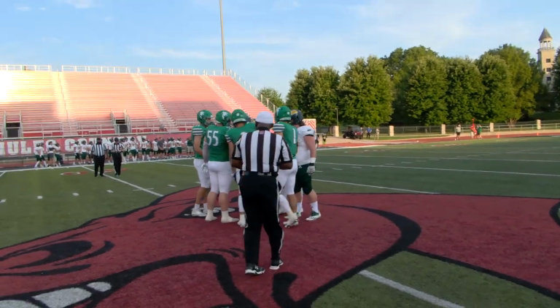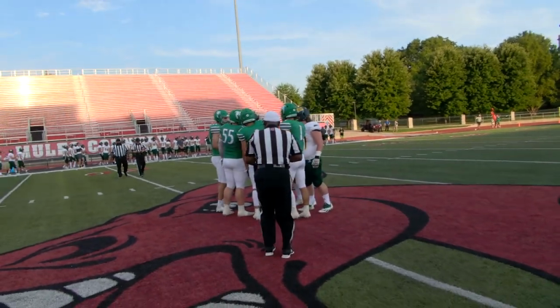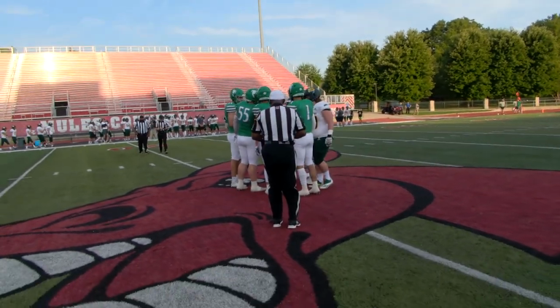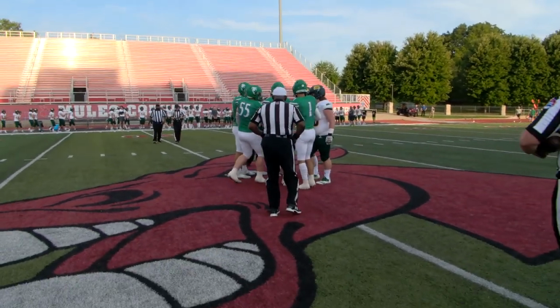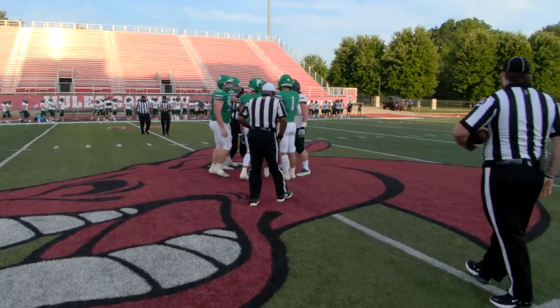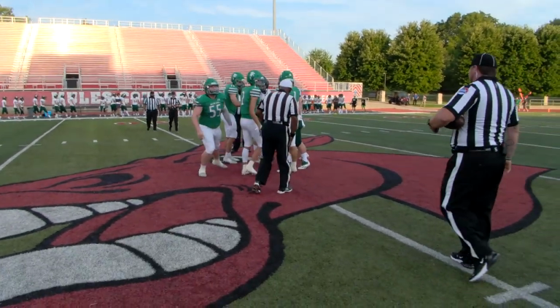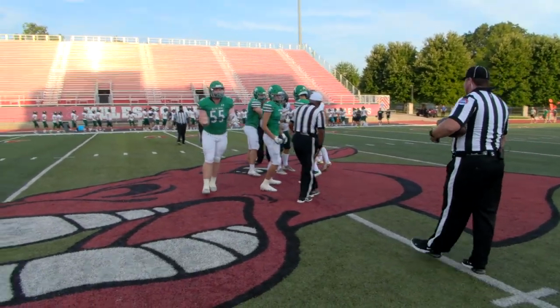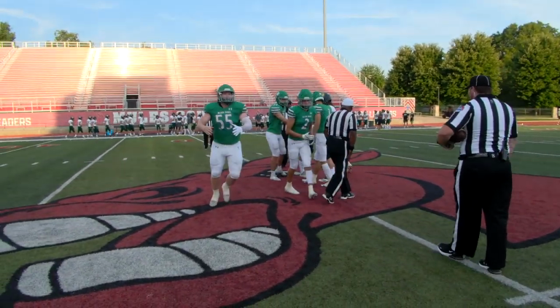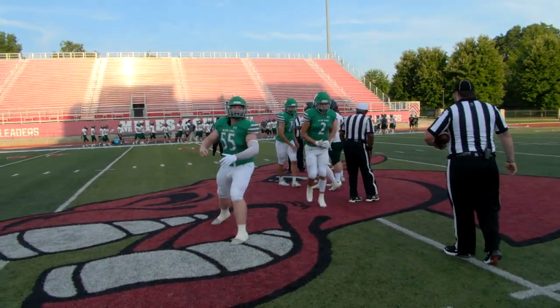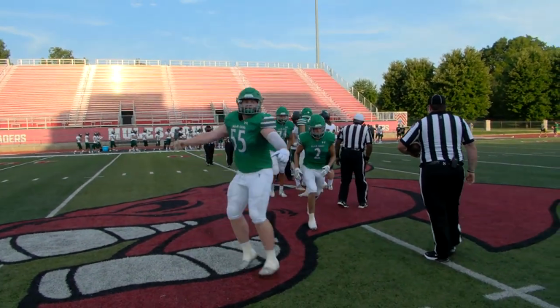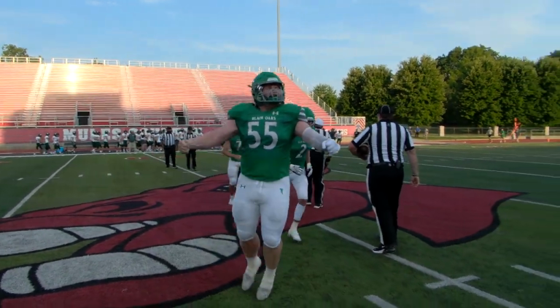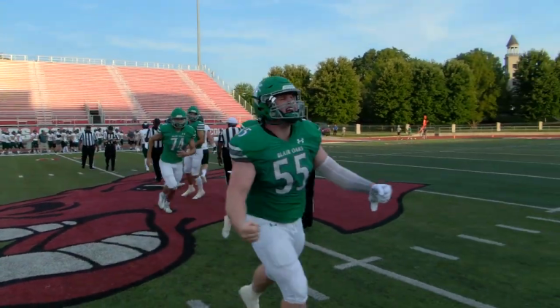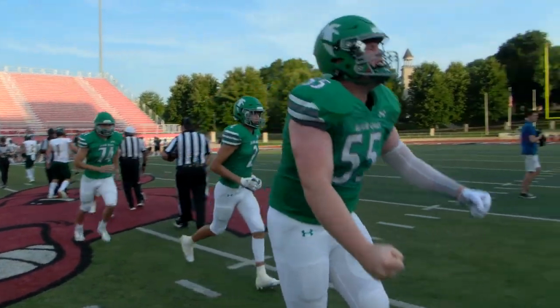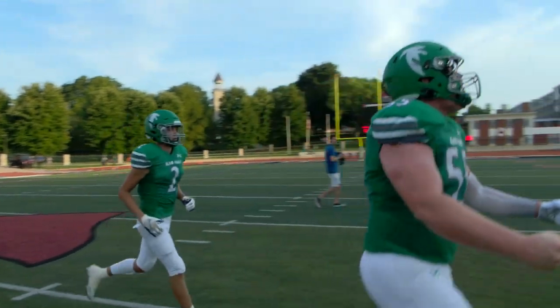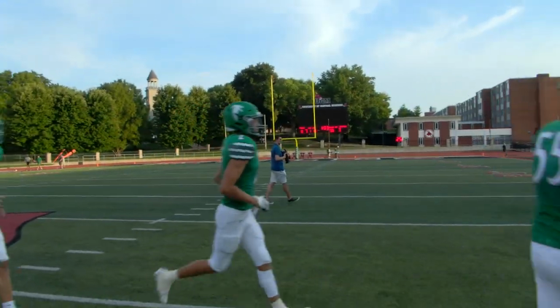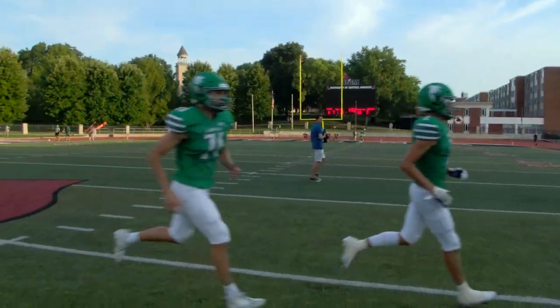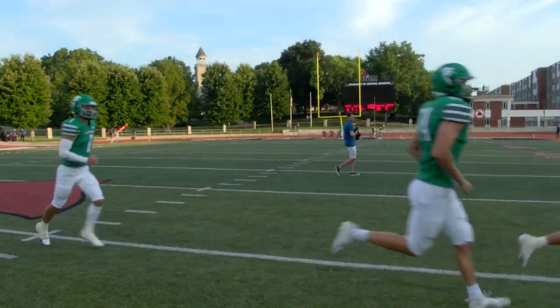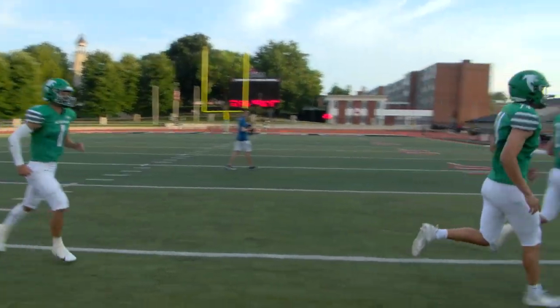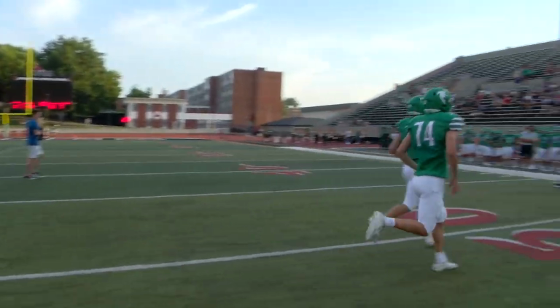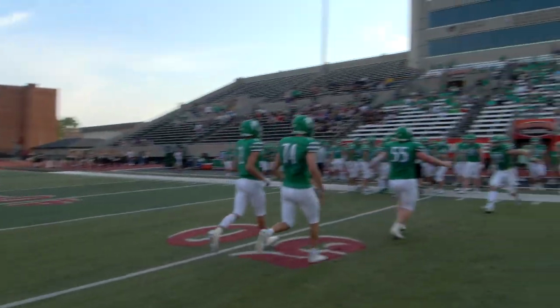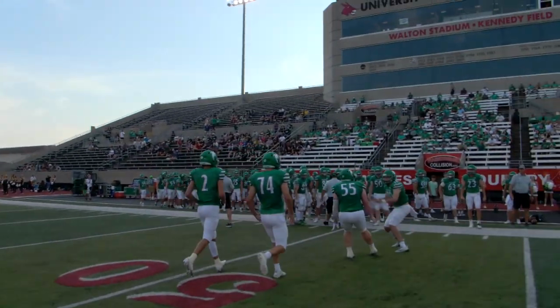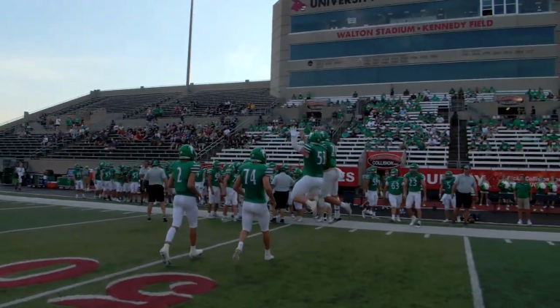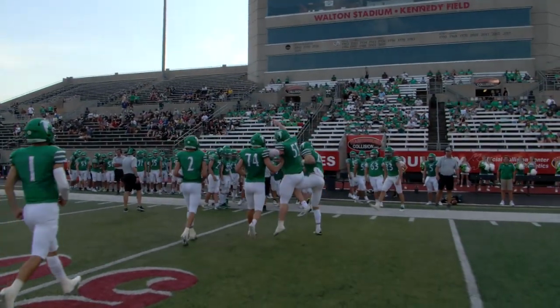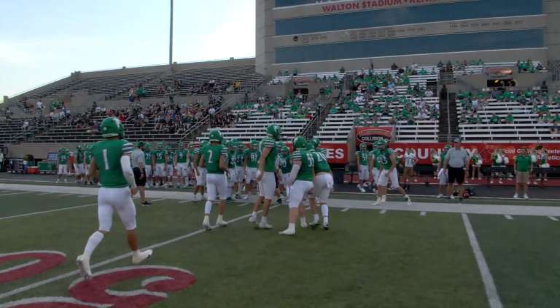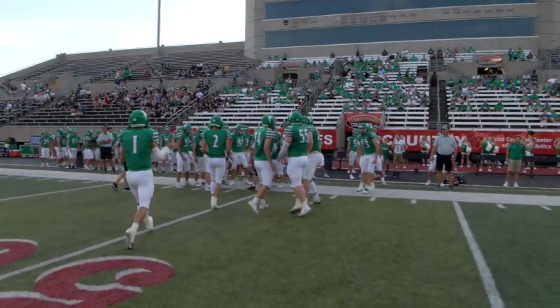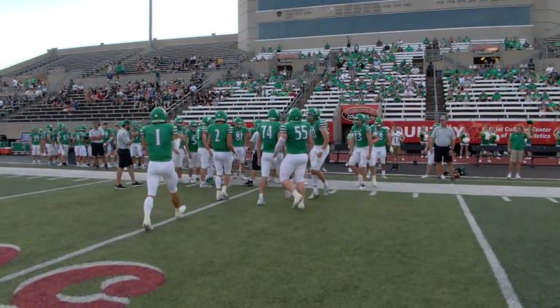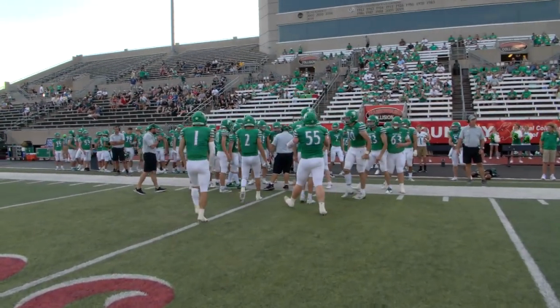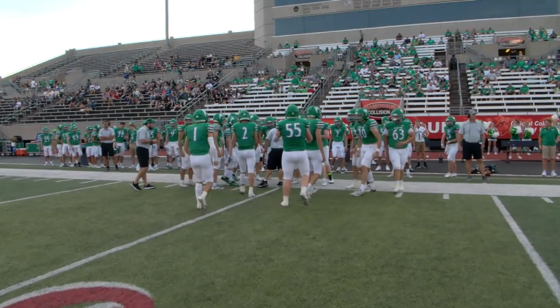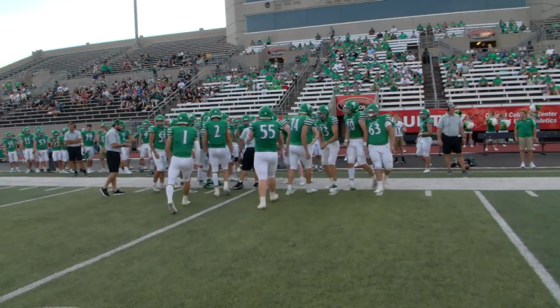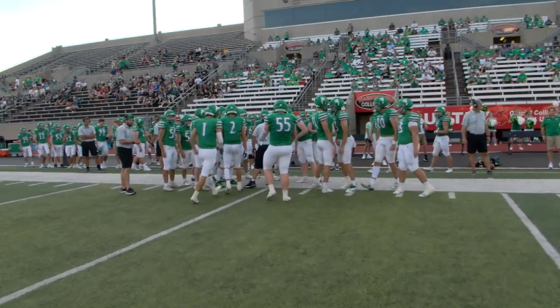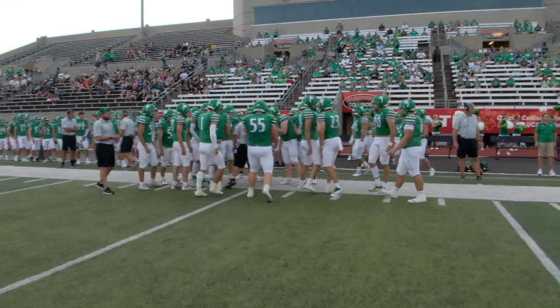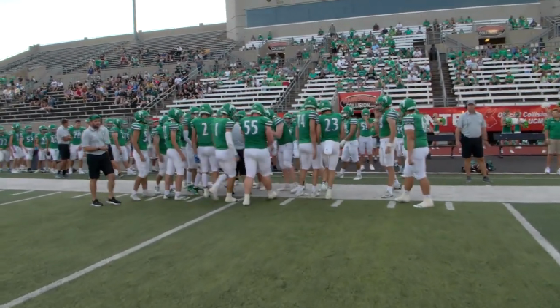Now we go into the backfield. A freshman, Hayden Lachman, 6'1", 180 pounds. And of course, the quarterback will be Dylan Hare, a senior, at 6'2", 178 pounds.